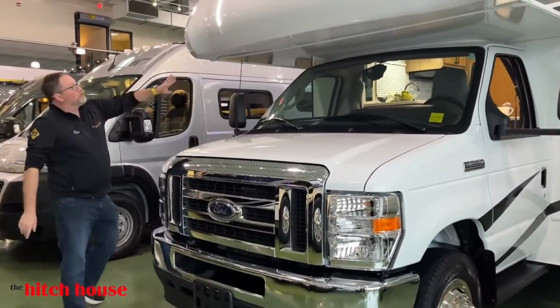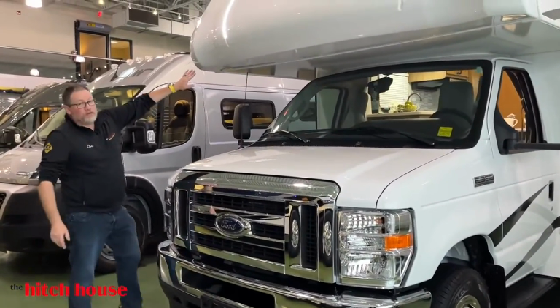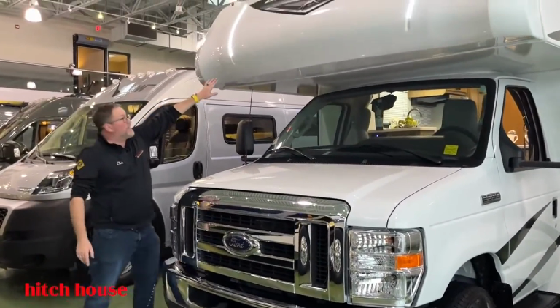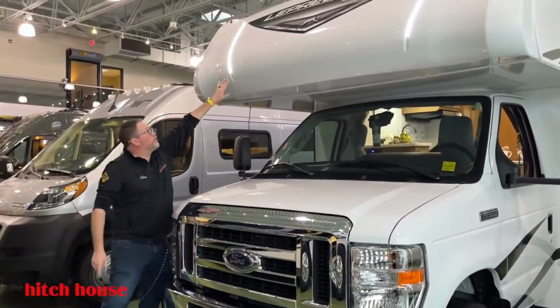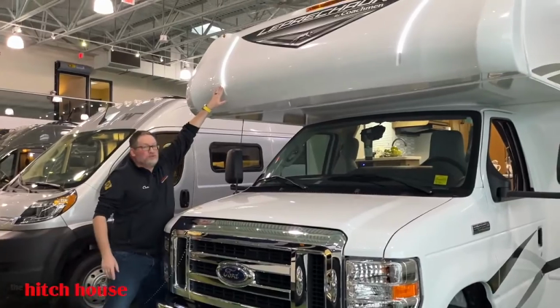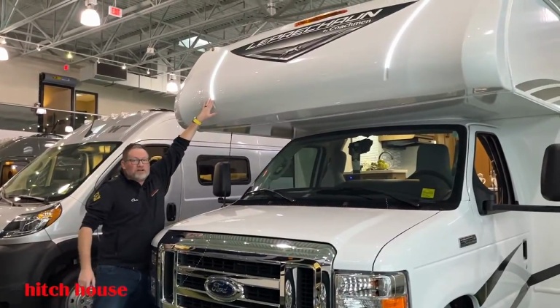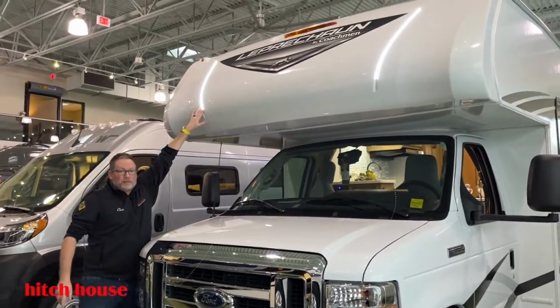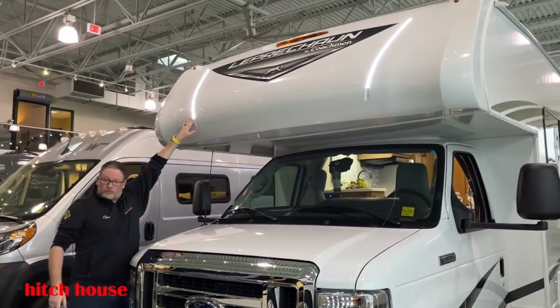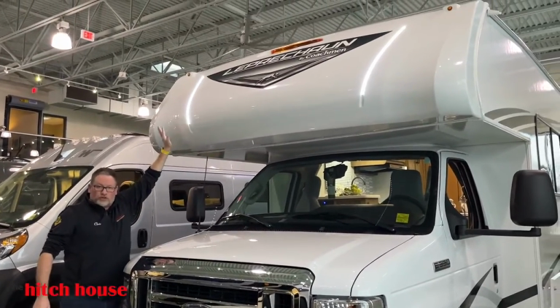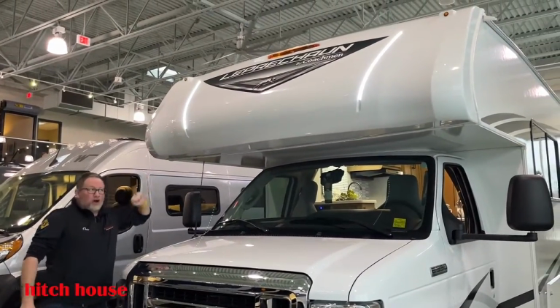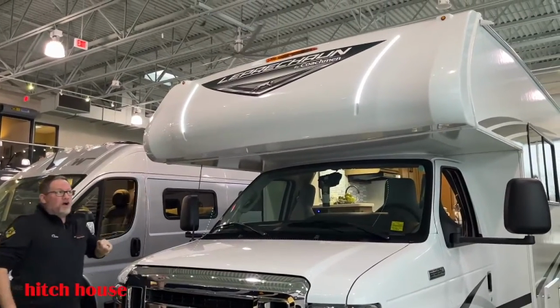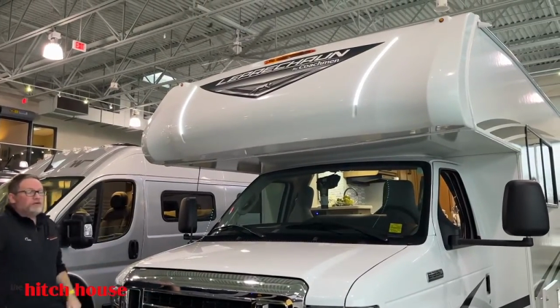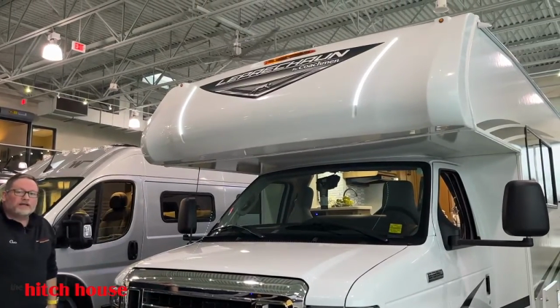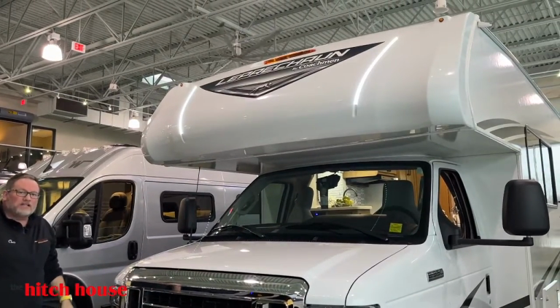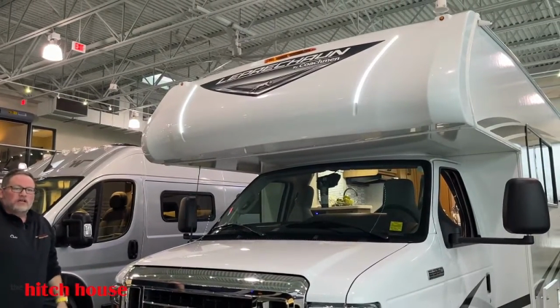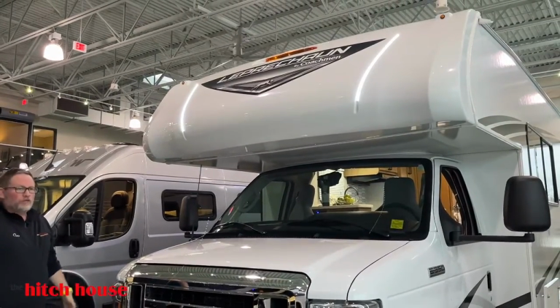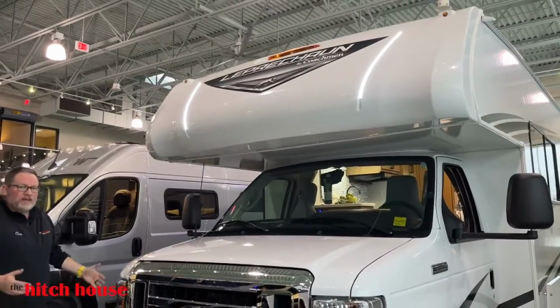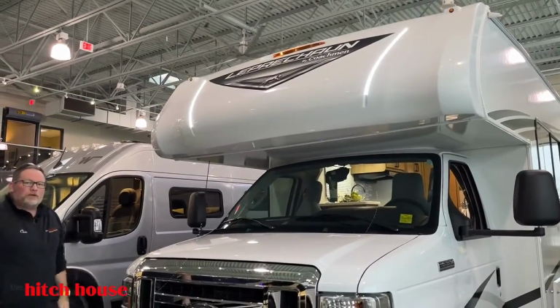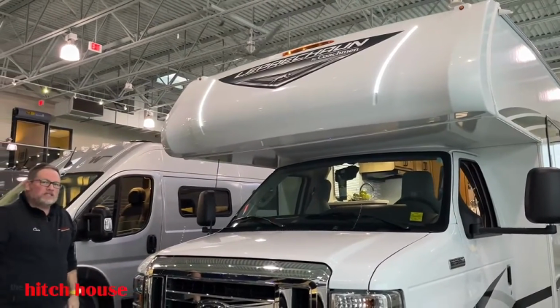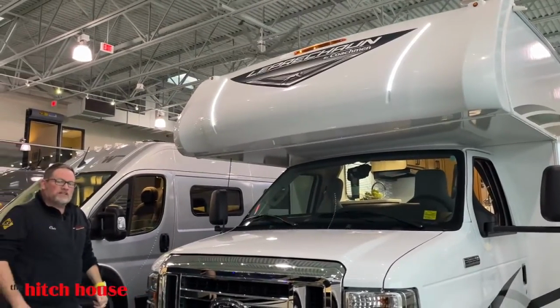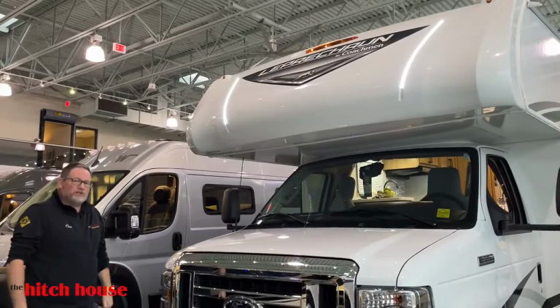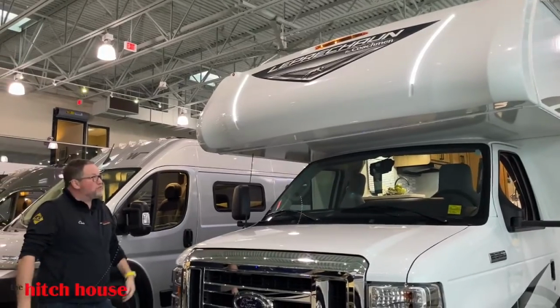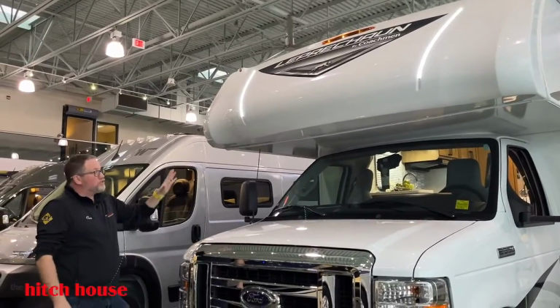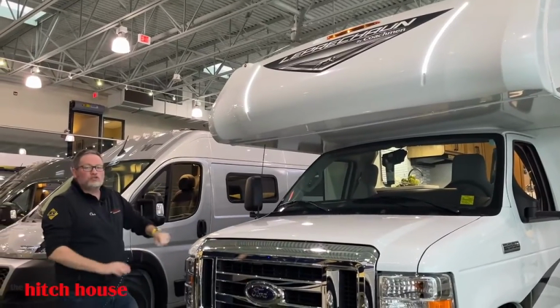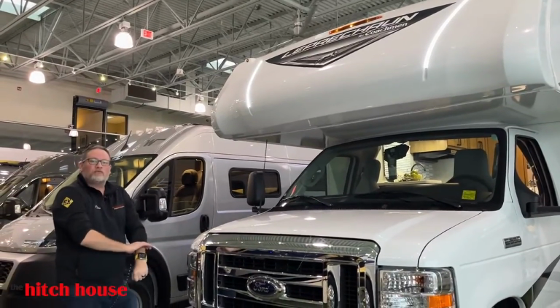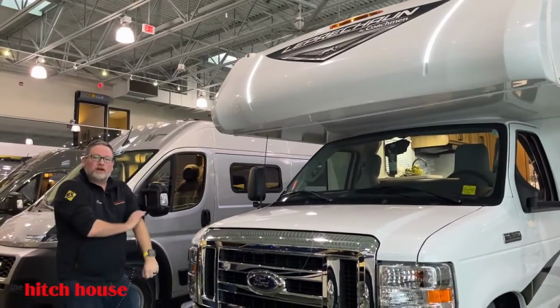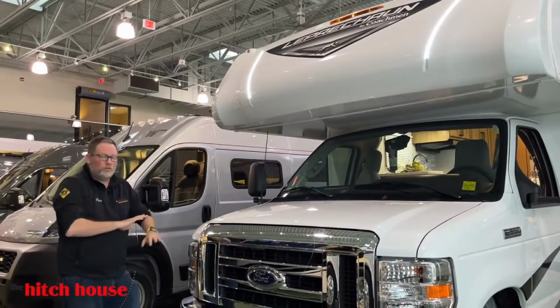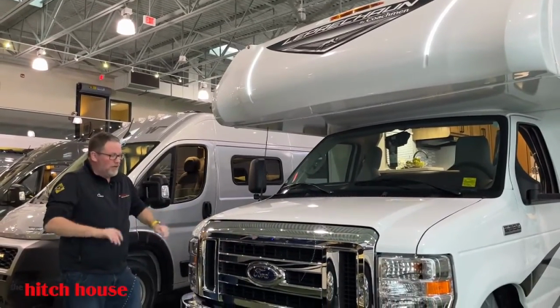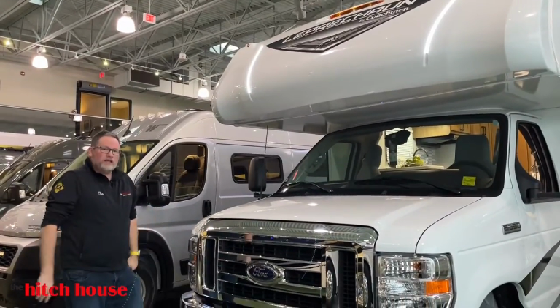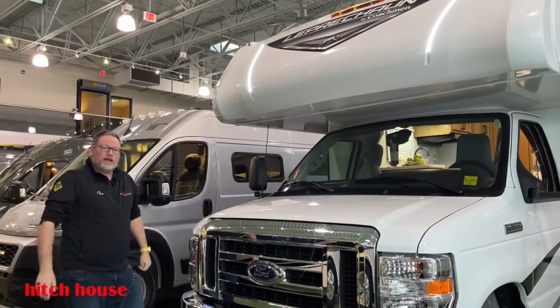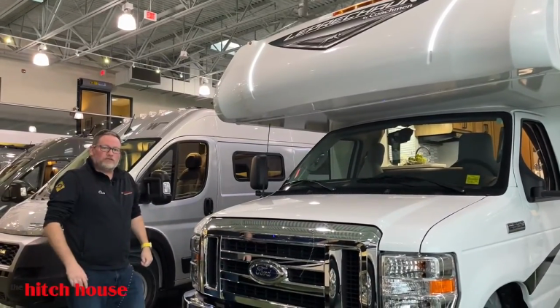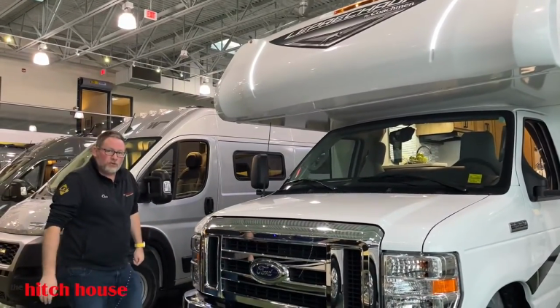Aesthetically, we have those front cap lights which you can turn on and off. If you've had a couple of cocktails at the neighbor's campsite, you turn those on before you come home — kind of helps you find your way.